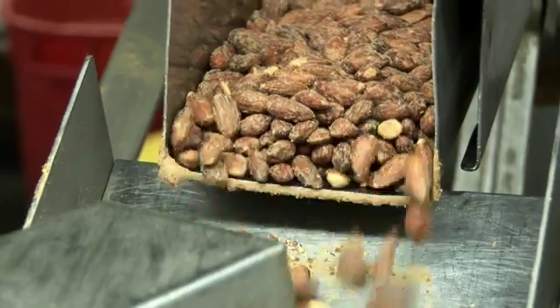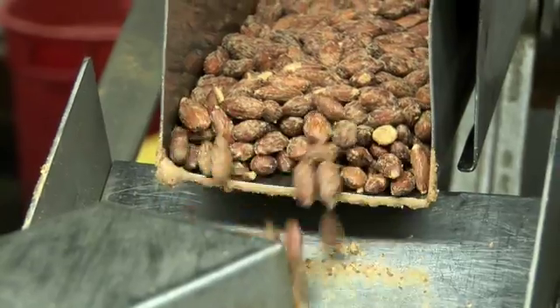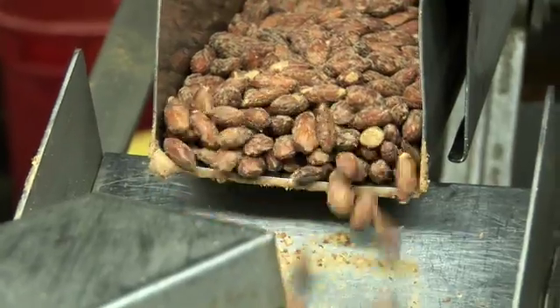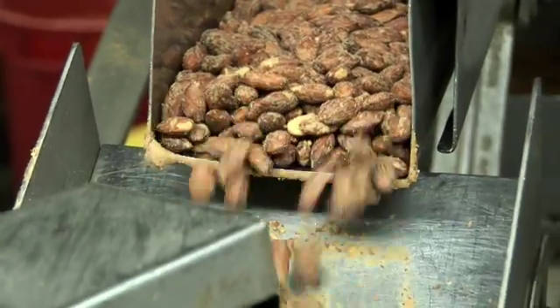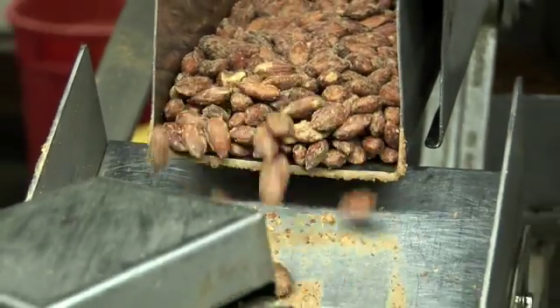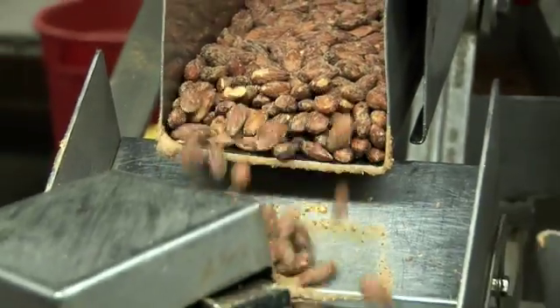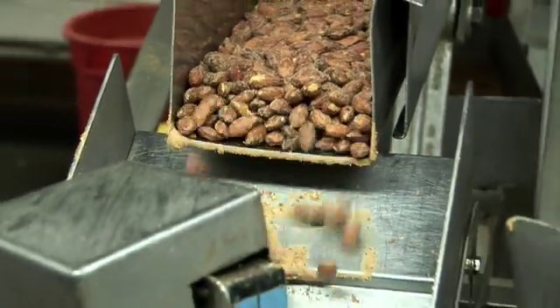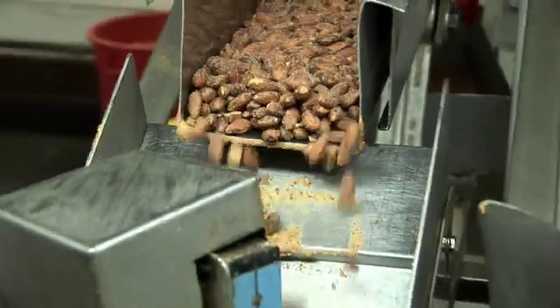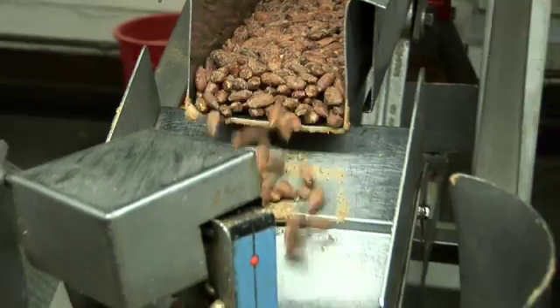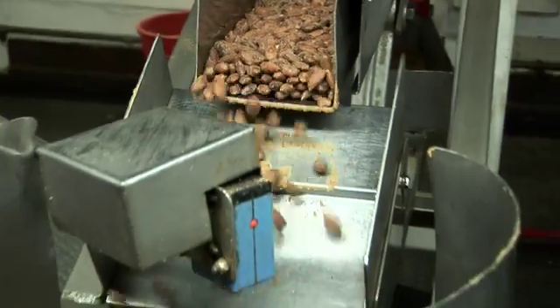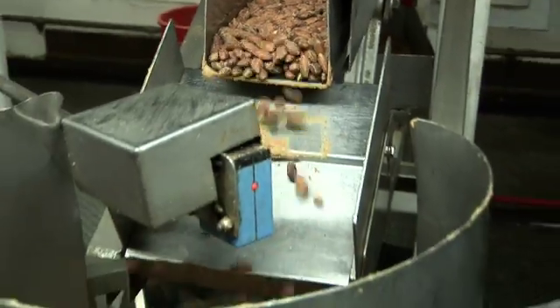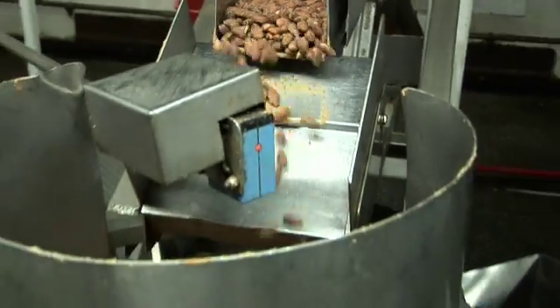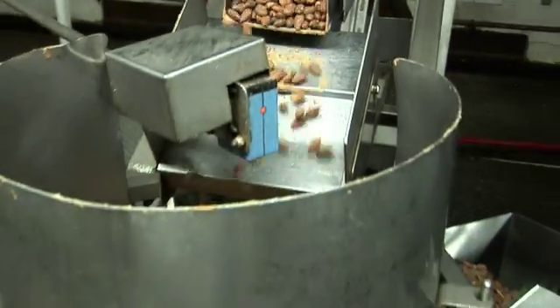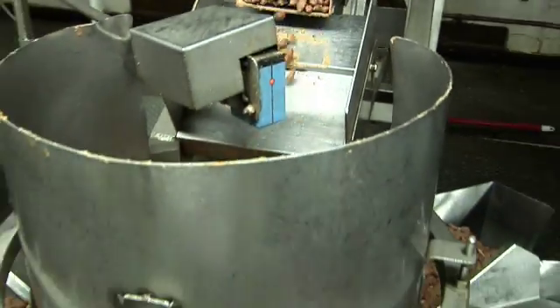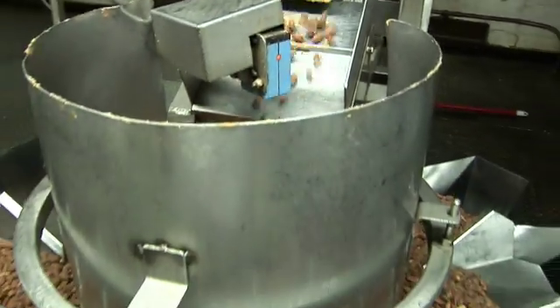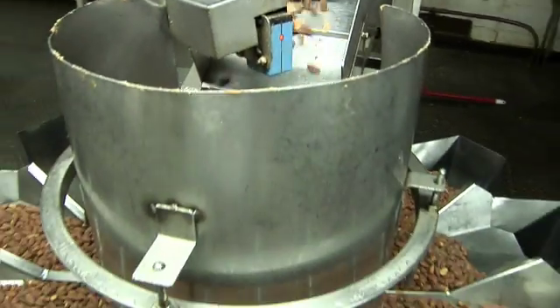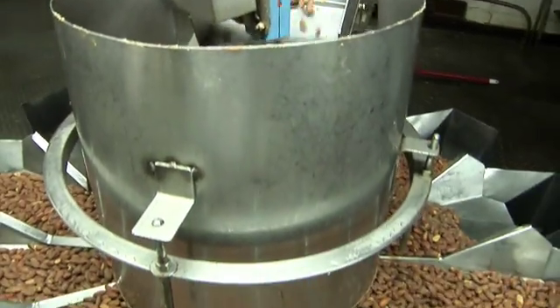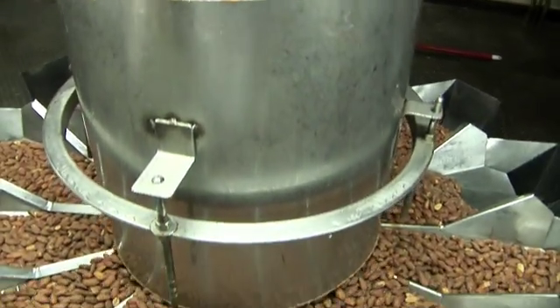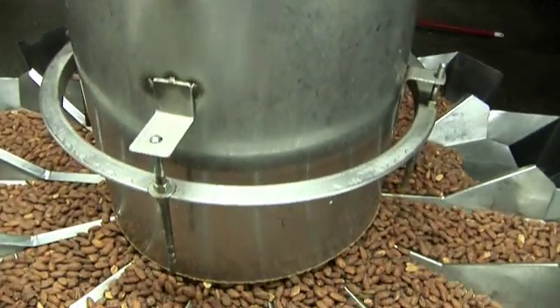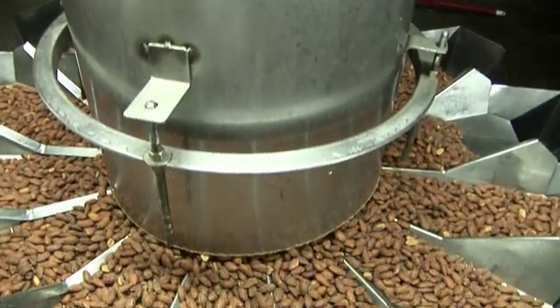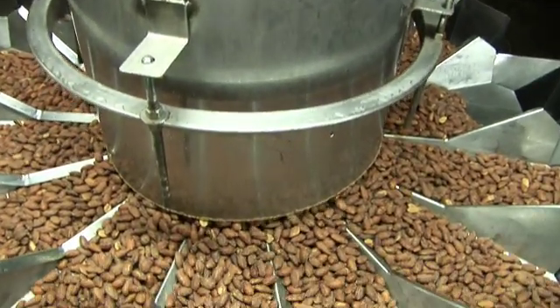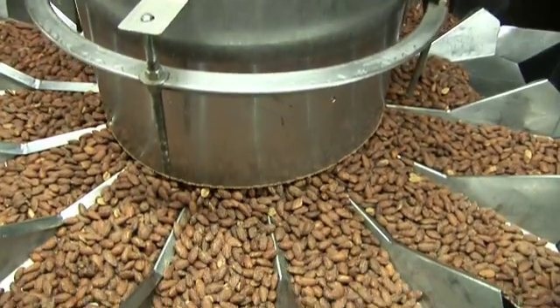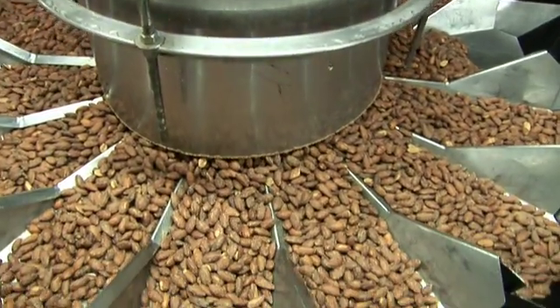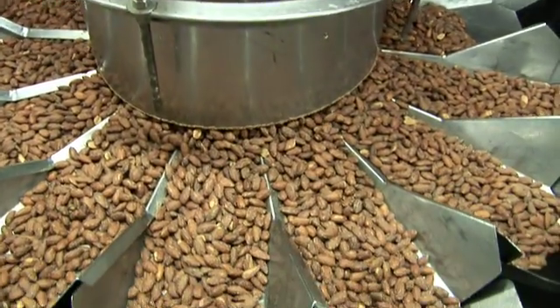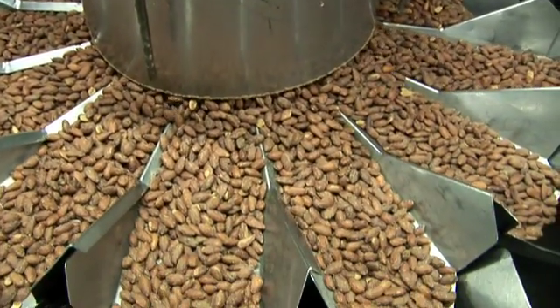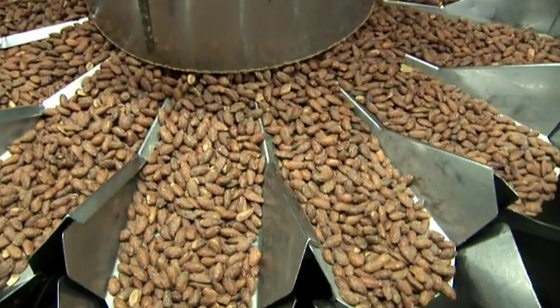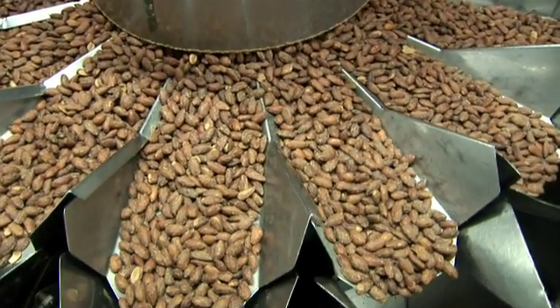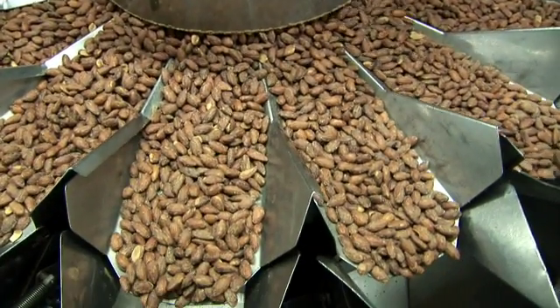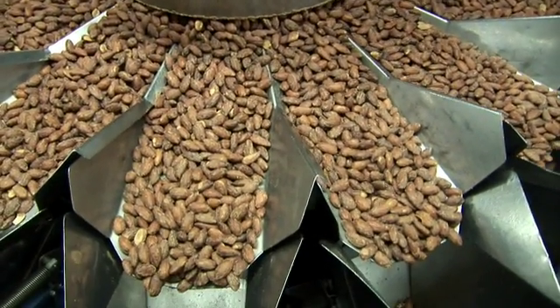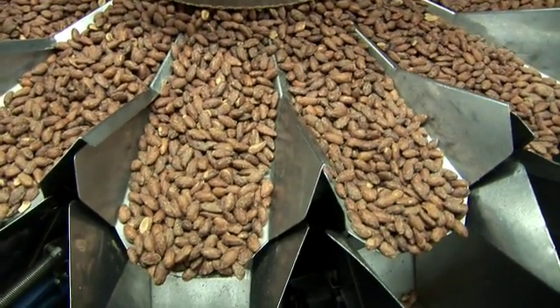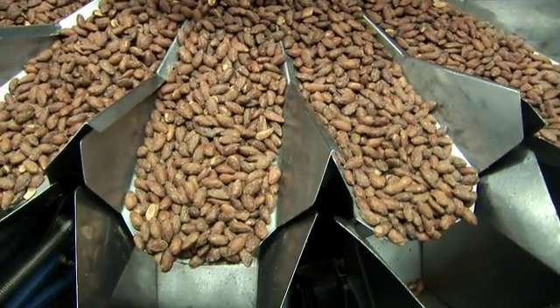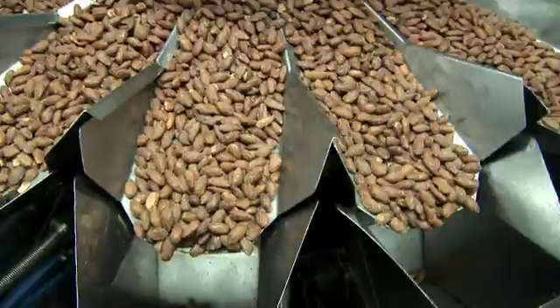What's driving this incredible growth of almonds is its nutritional profile. It's a complete whole food — a wonderful package of nutrients, and it's very versatile.